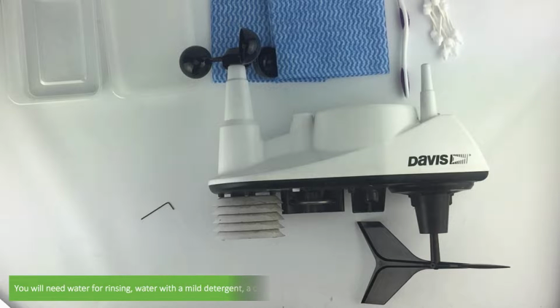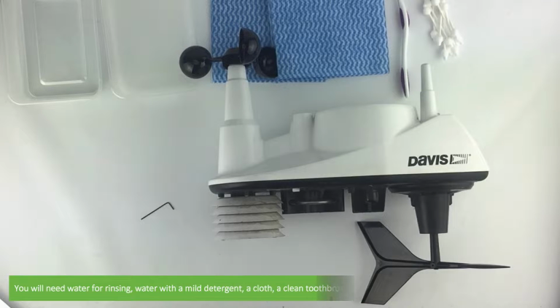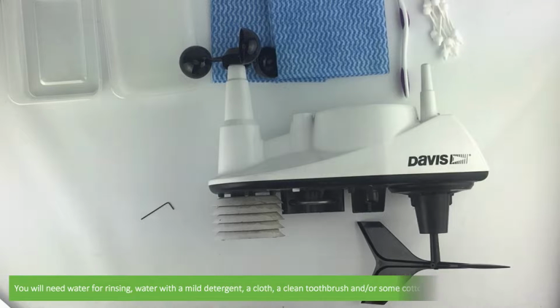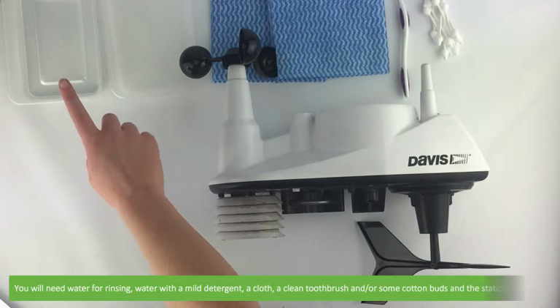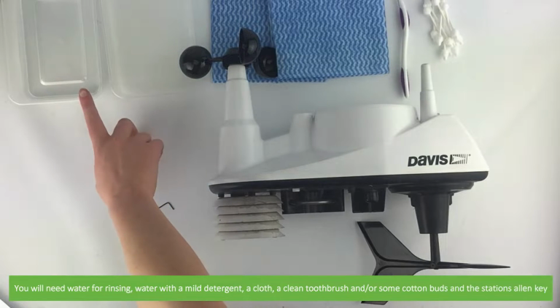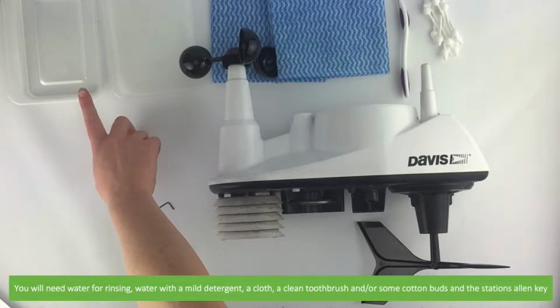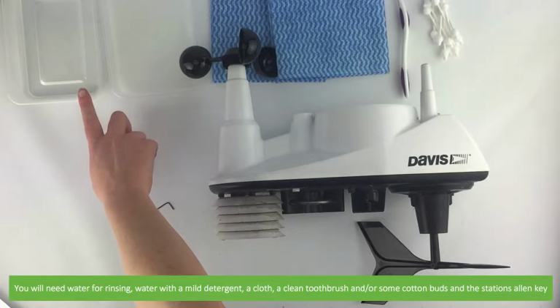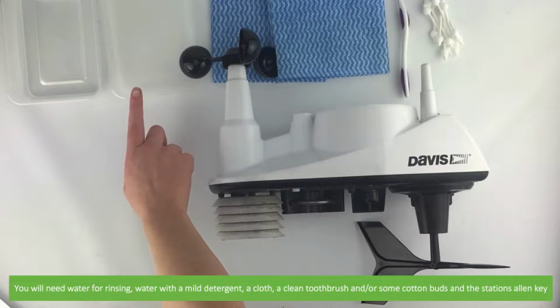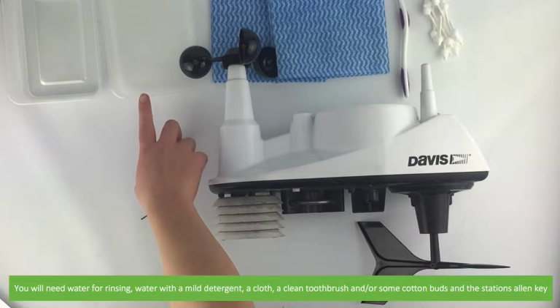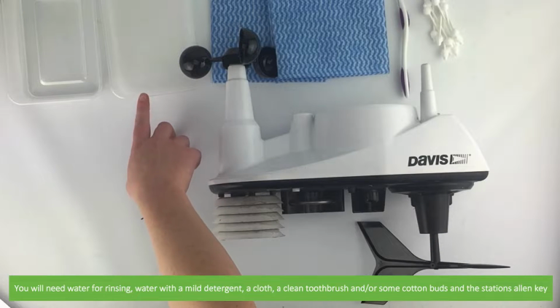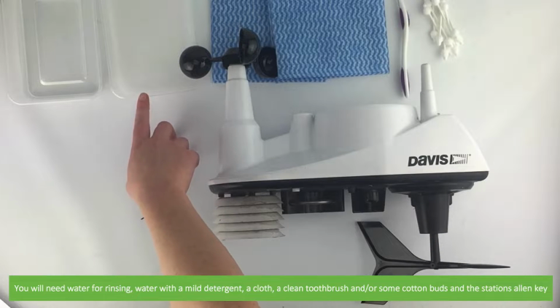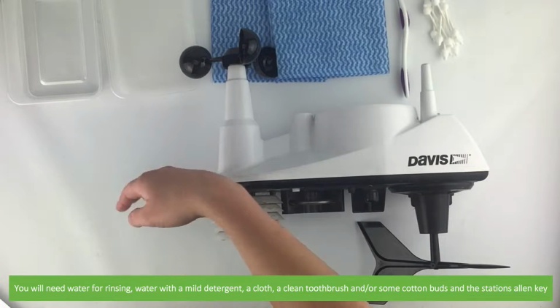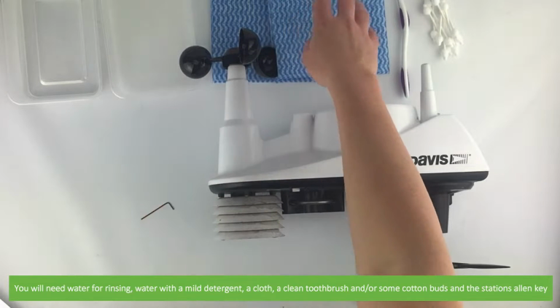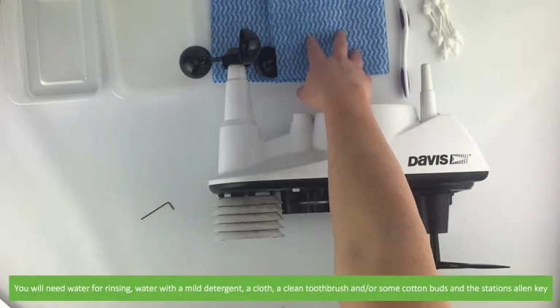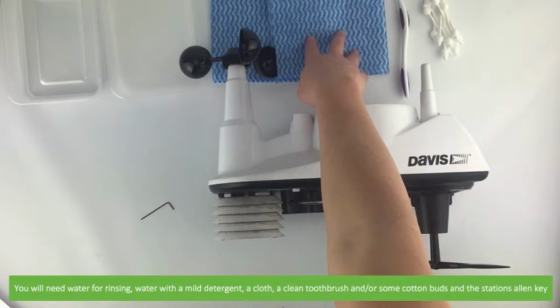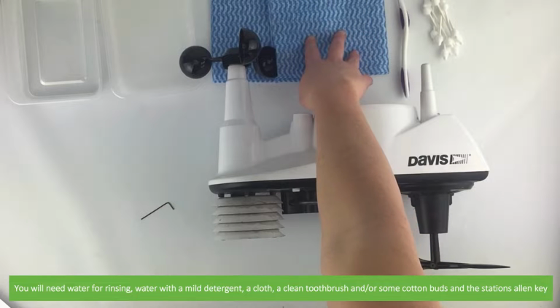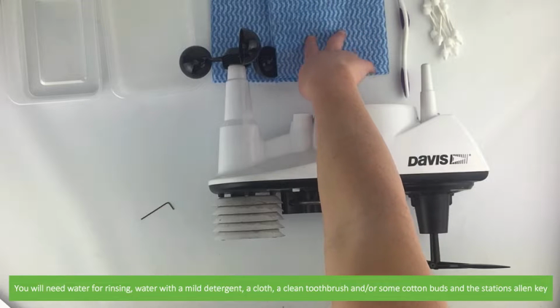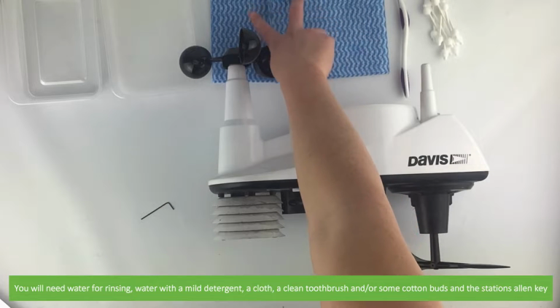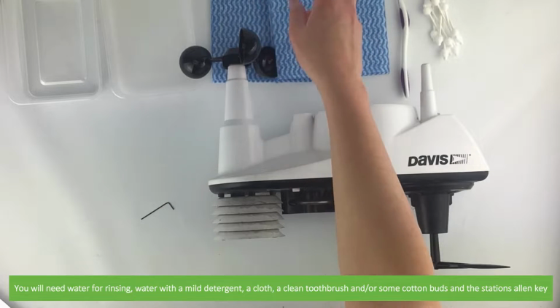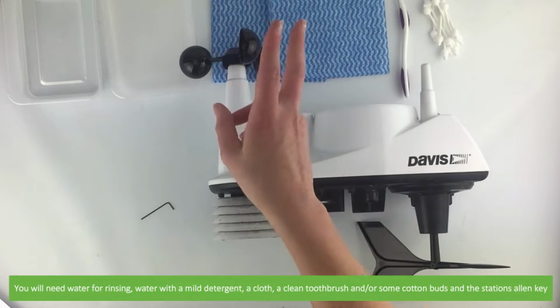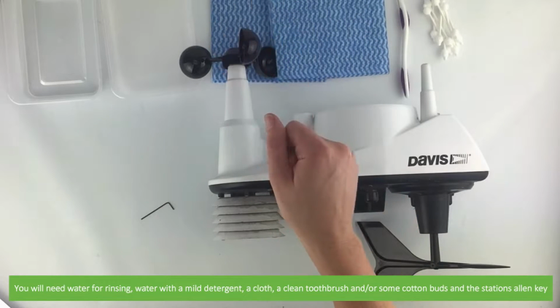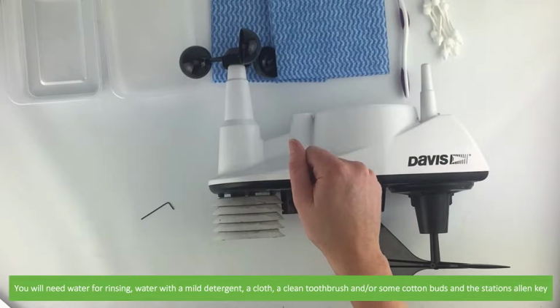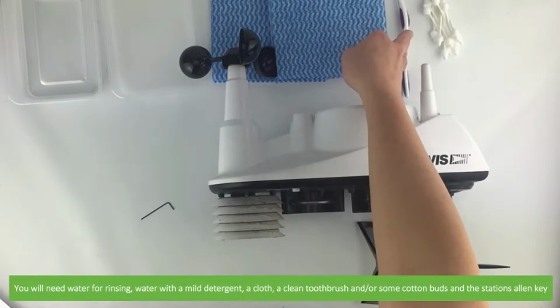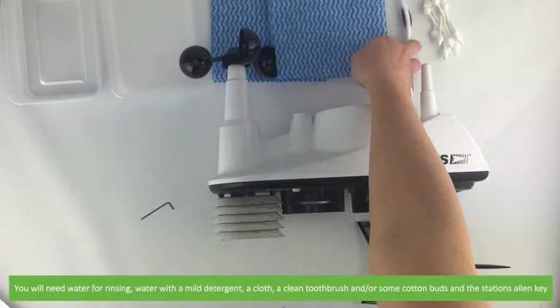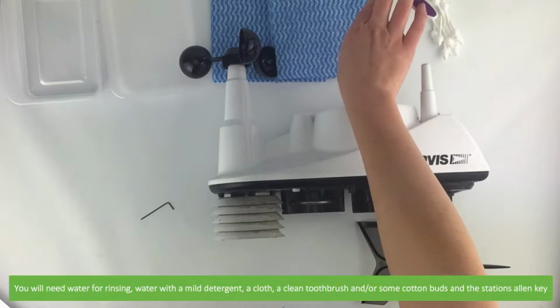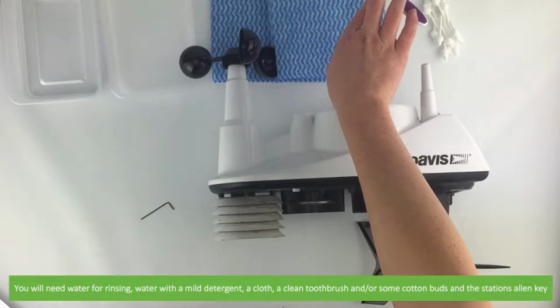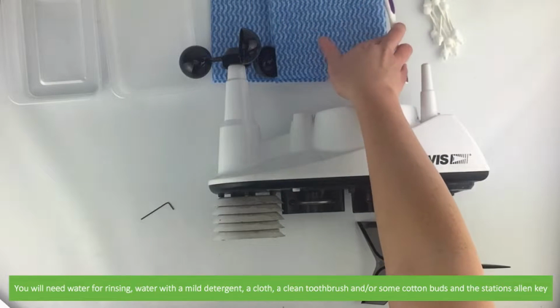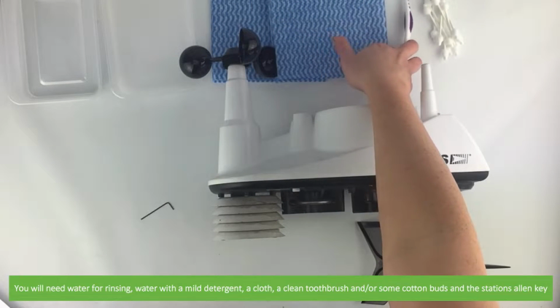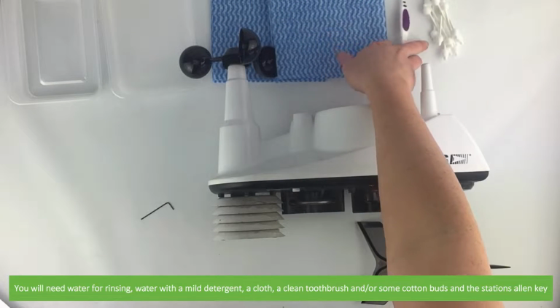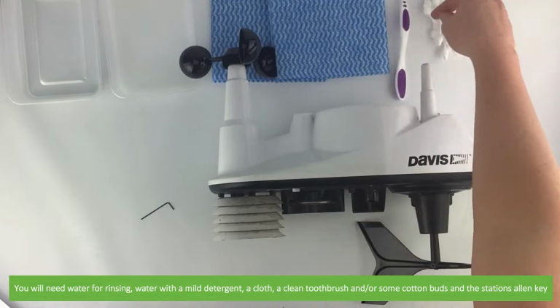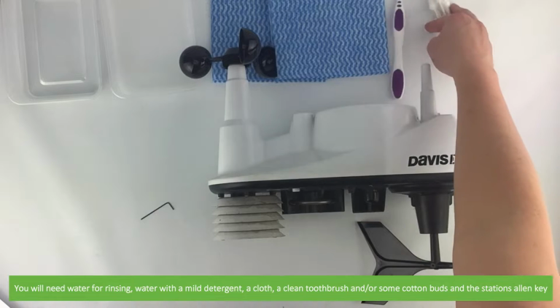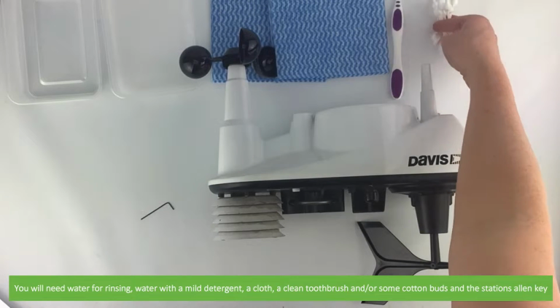You will need water for rinsing, water with a mild detergent, a cloth, a clean toothbrush and or some cotton buds, and the station's allen key.